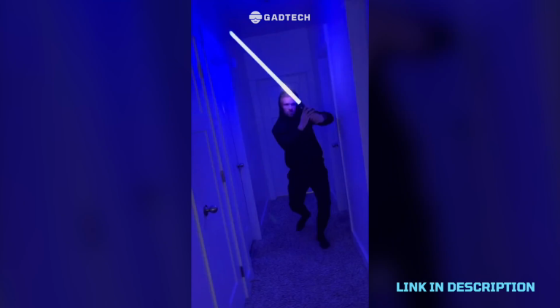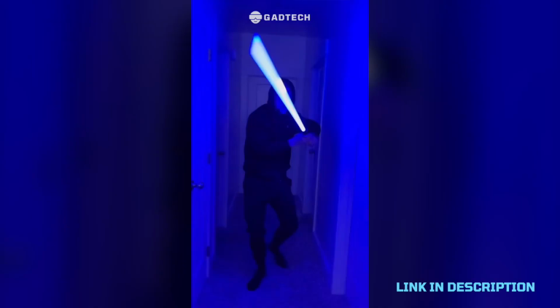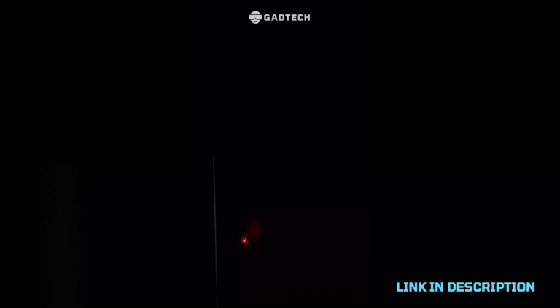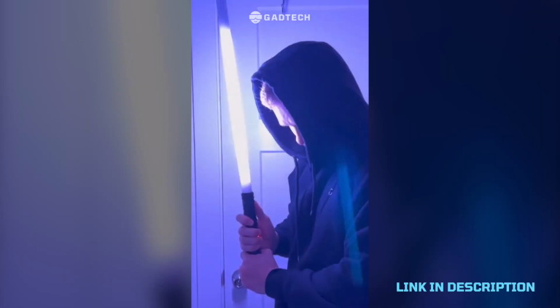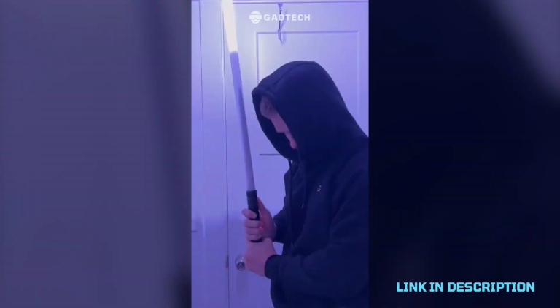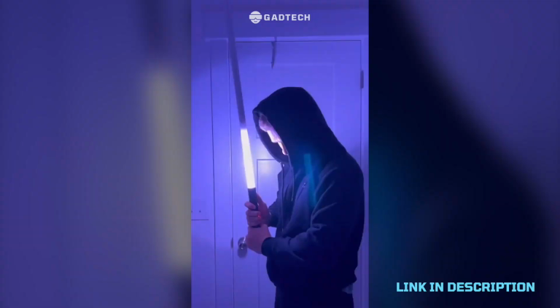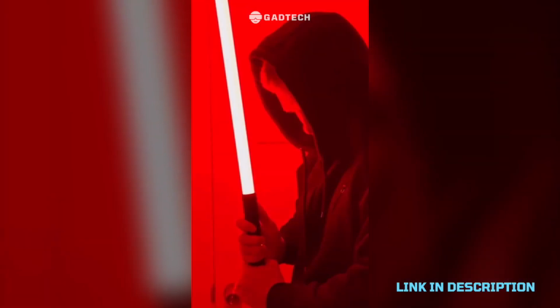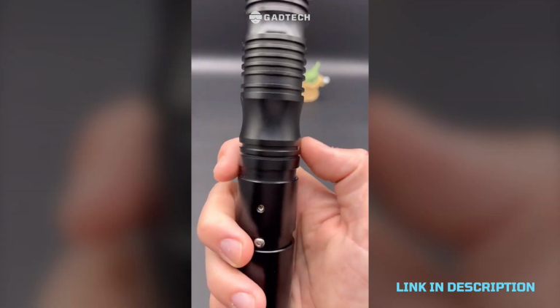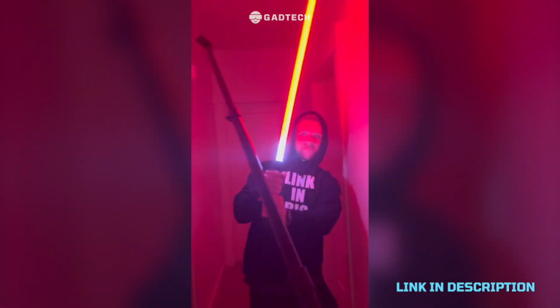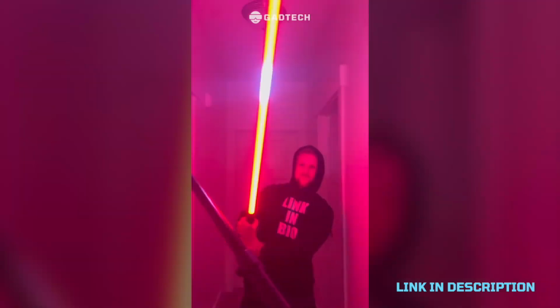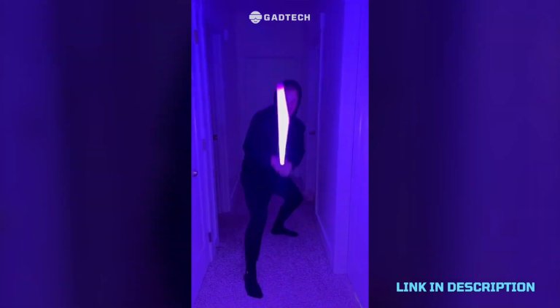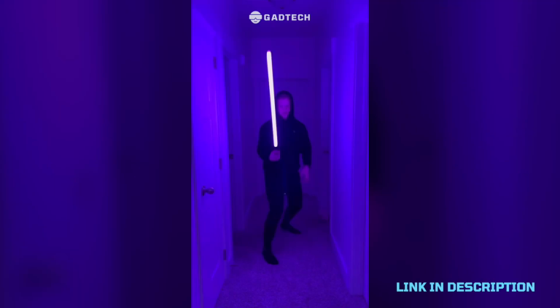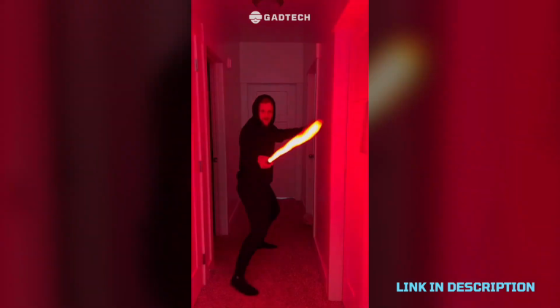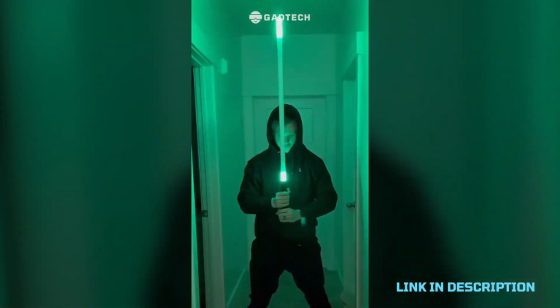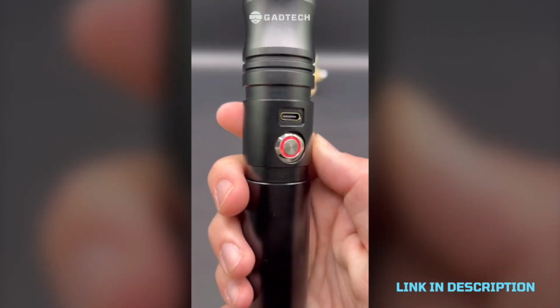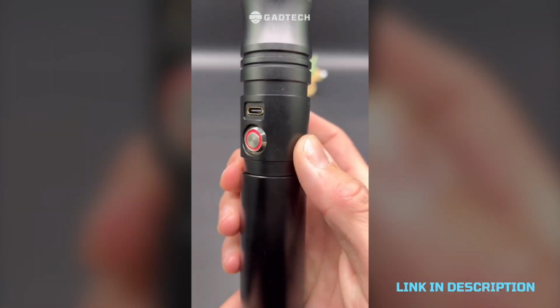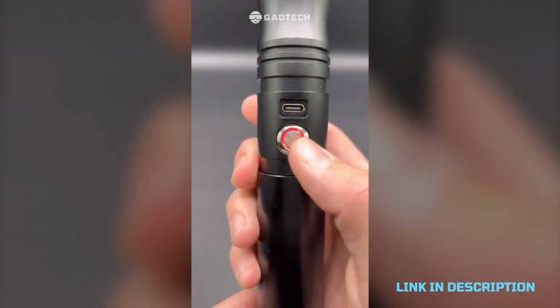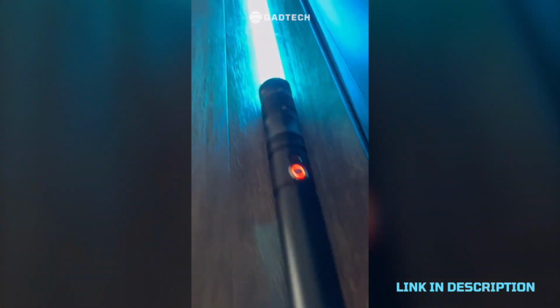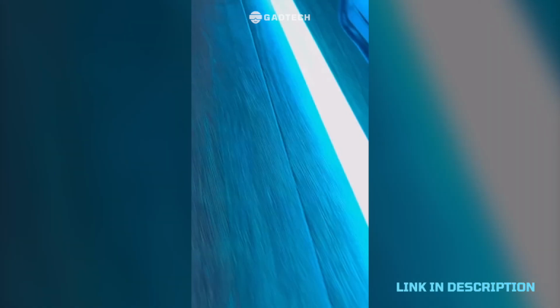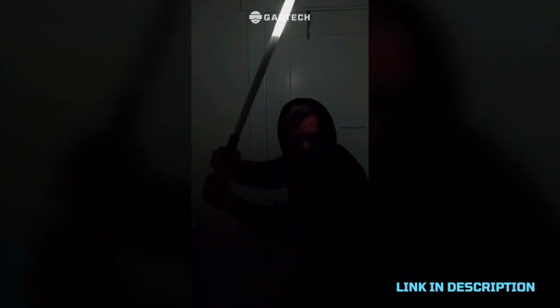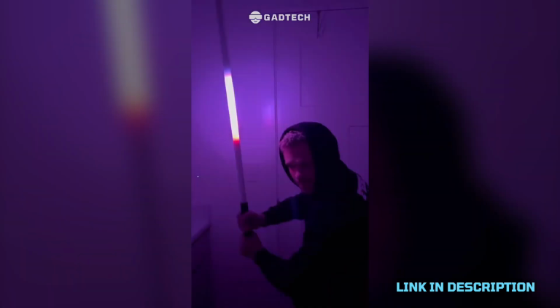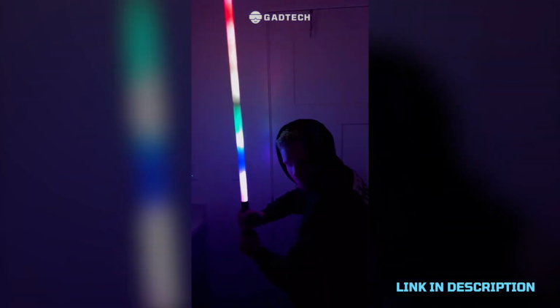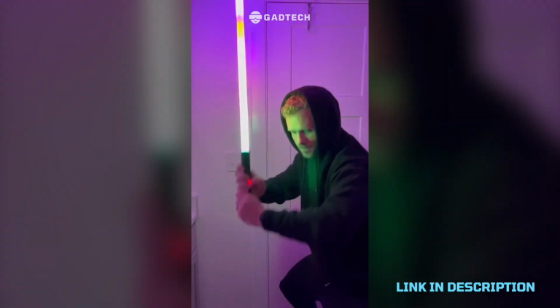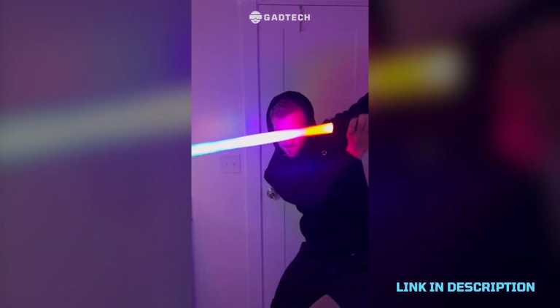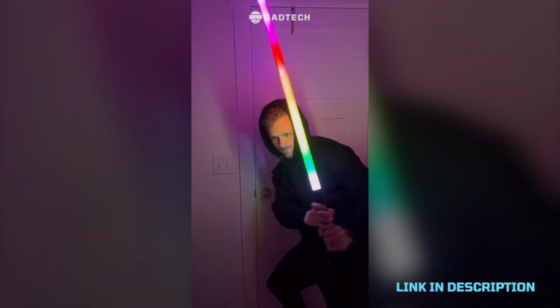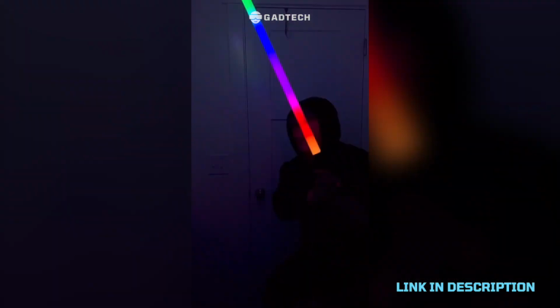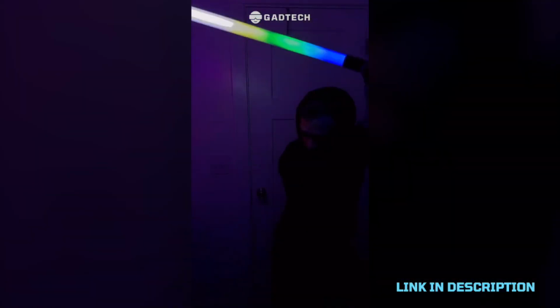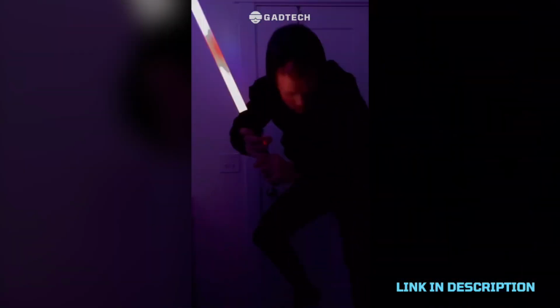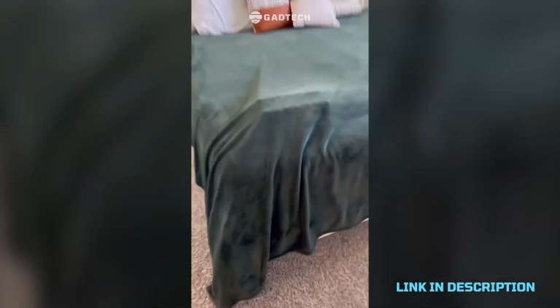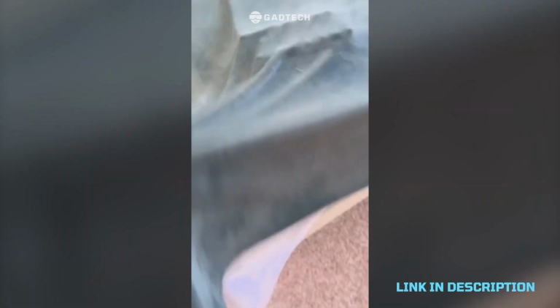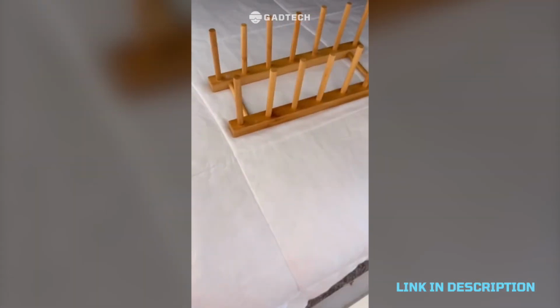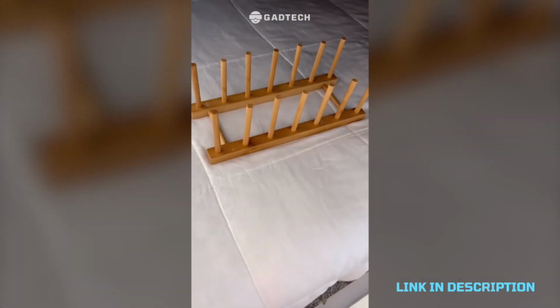A neopixel lightsaber that has brought all my childhood dreams to life. It has so many different lighting settings and the actual saber is strong enough to have an actual duel. It's so fun and the sound effects are fantastic.